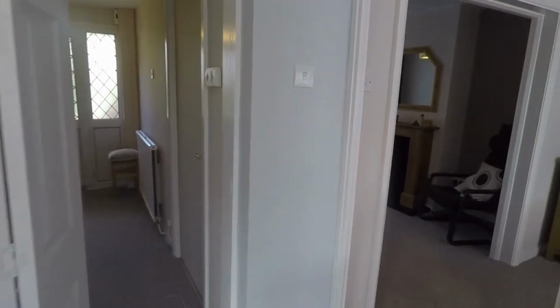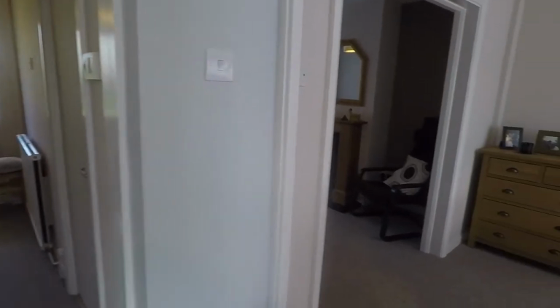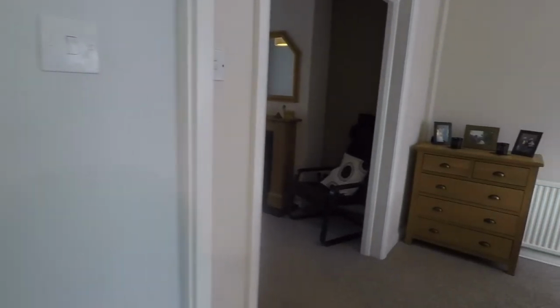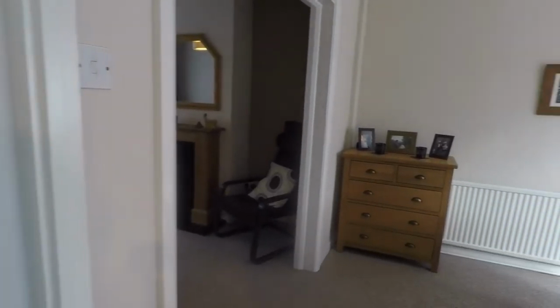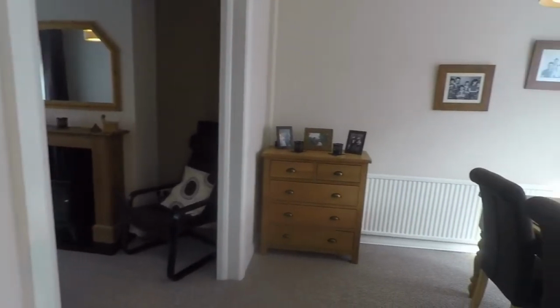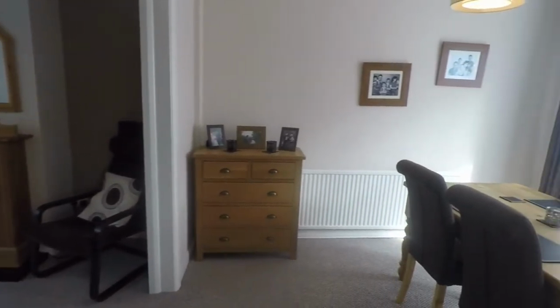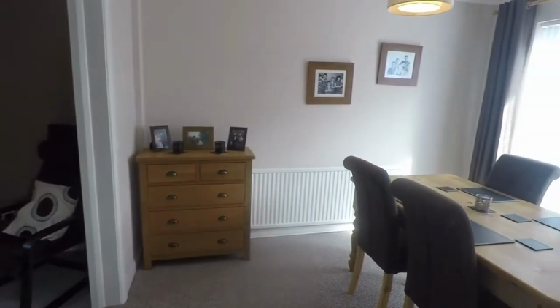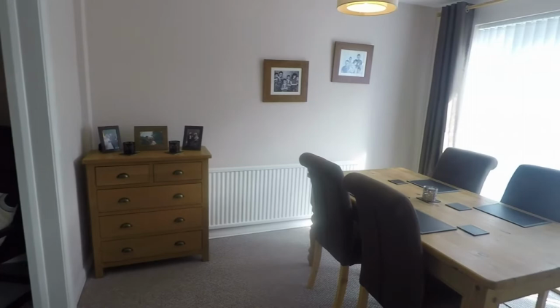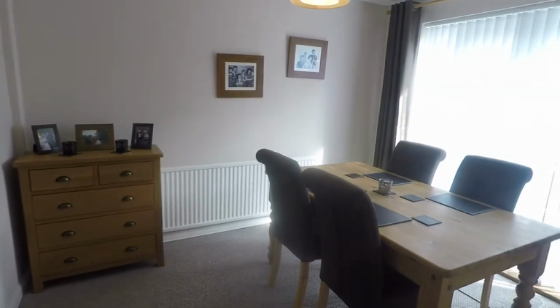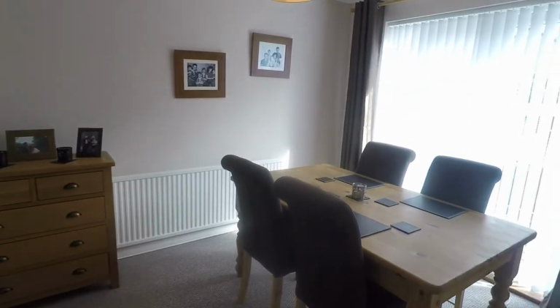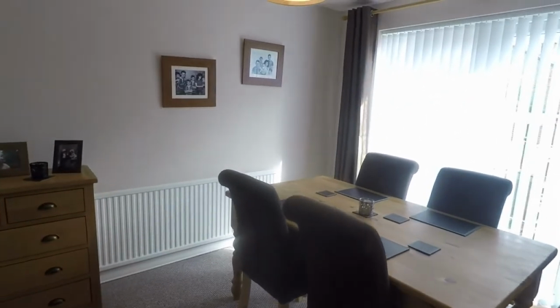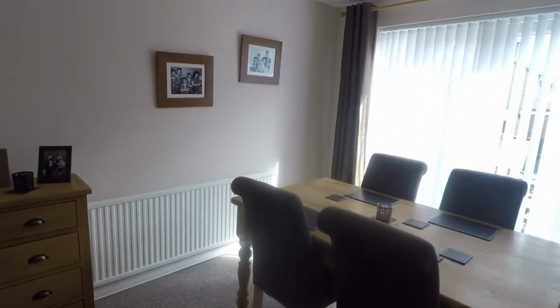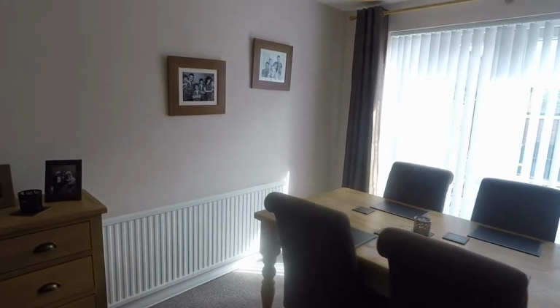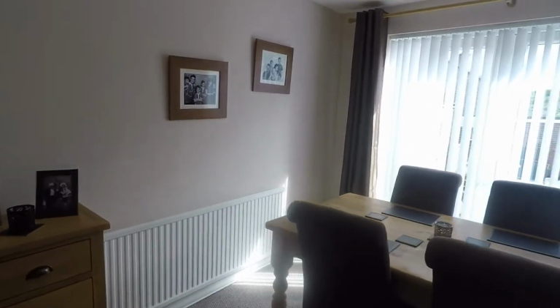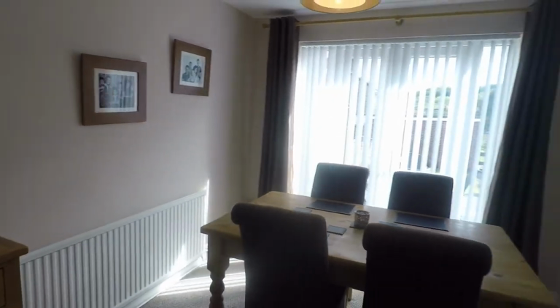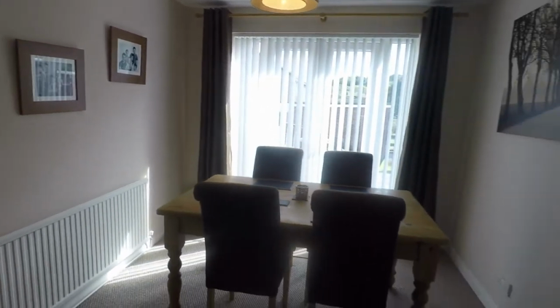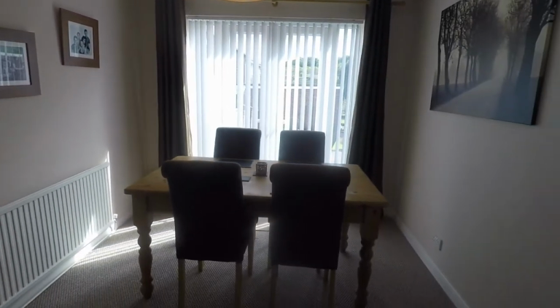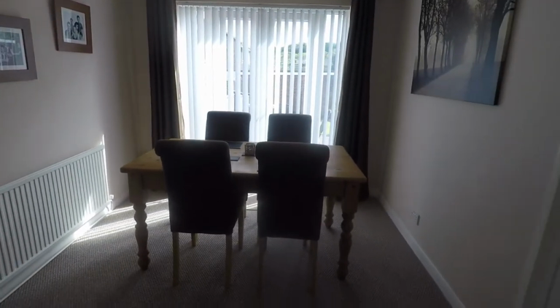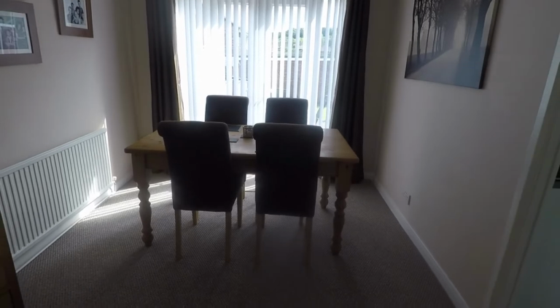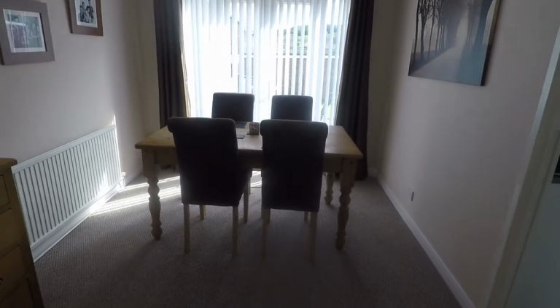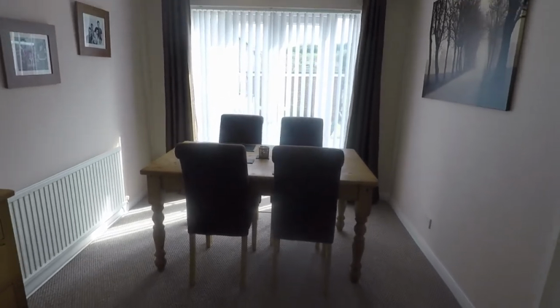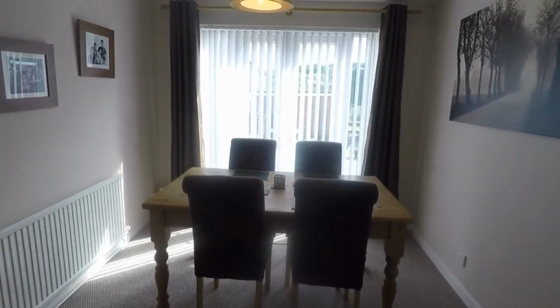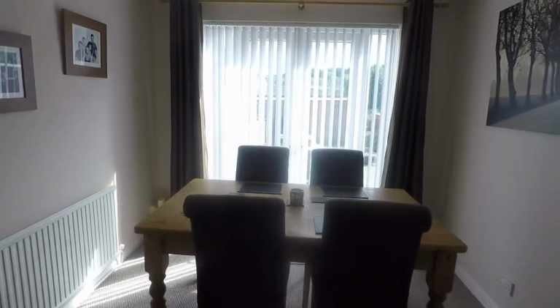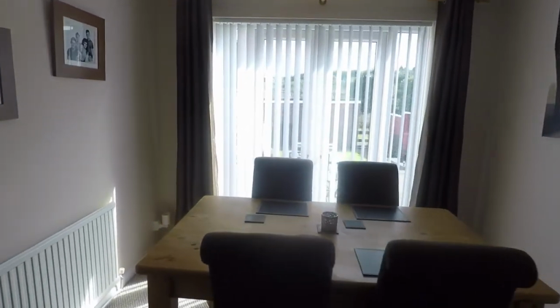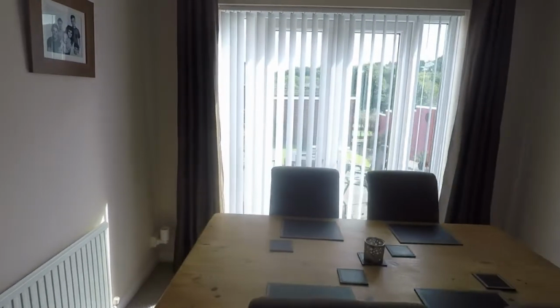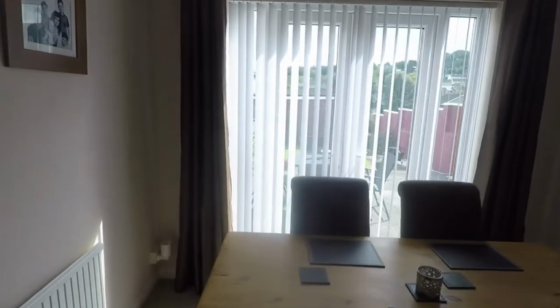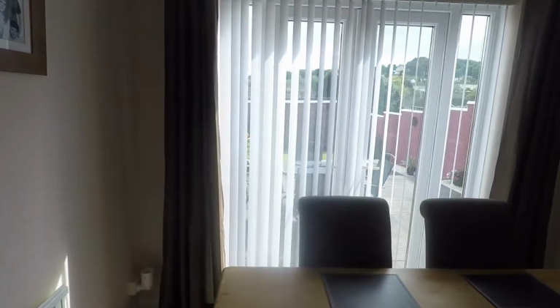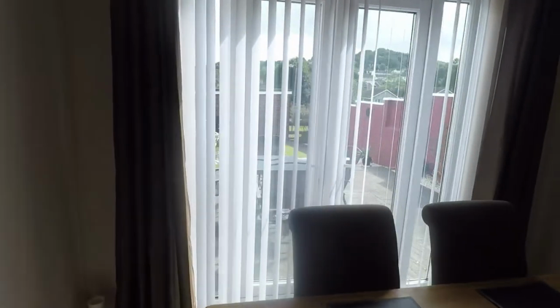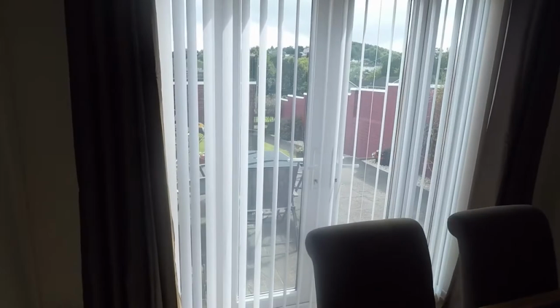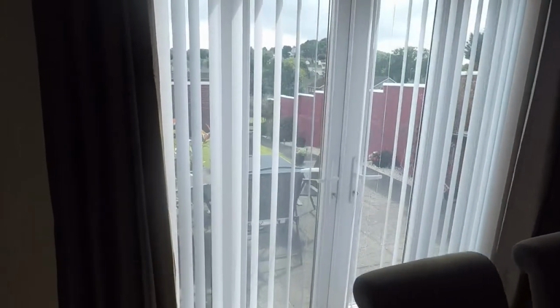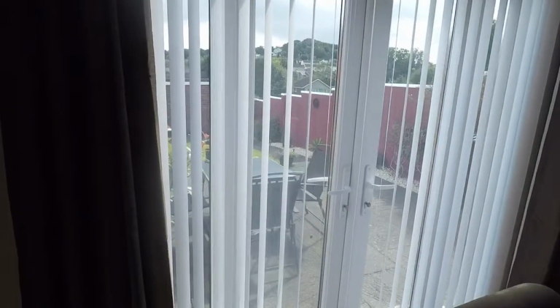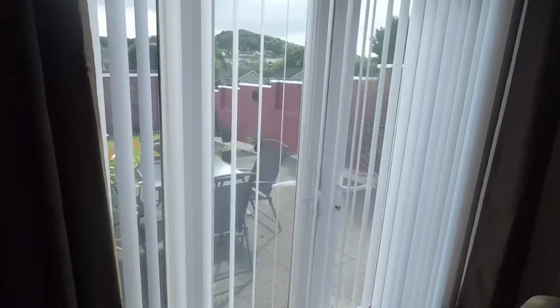Through here we have the dining area which opens up into the living room — another good size space in here. Plenty of room for your dining table and chairs, with your French doors there out onto the patio as well.